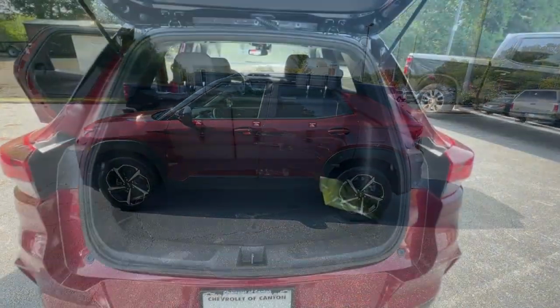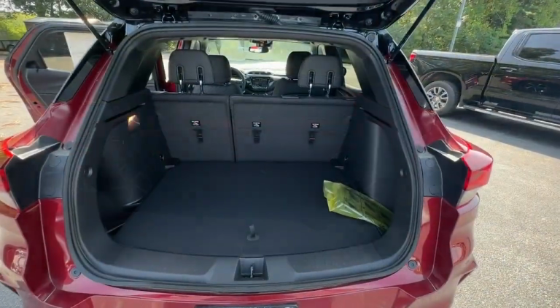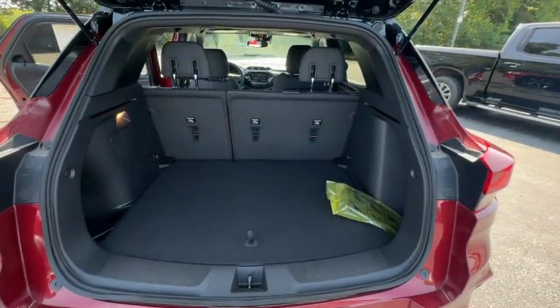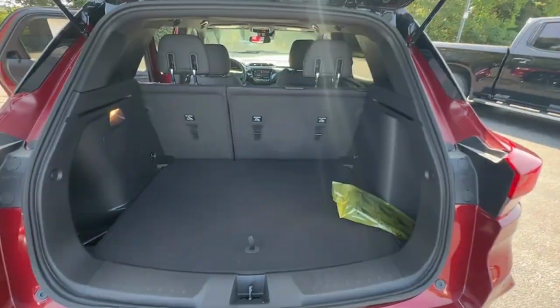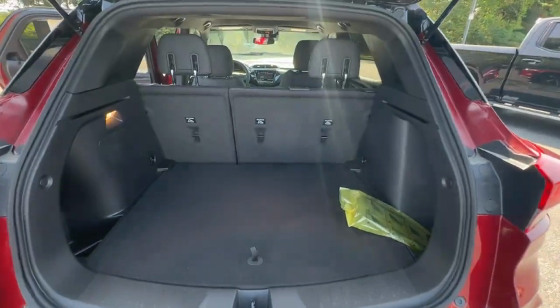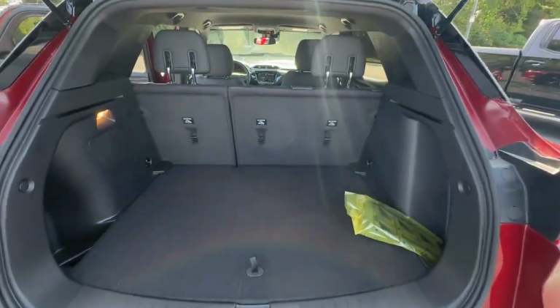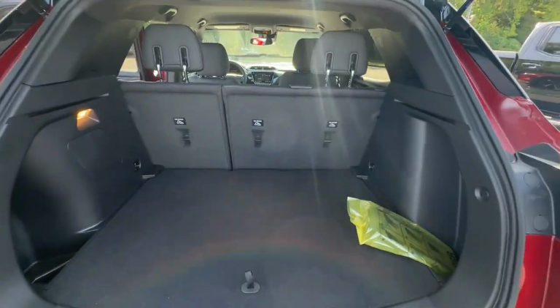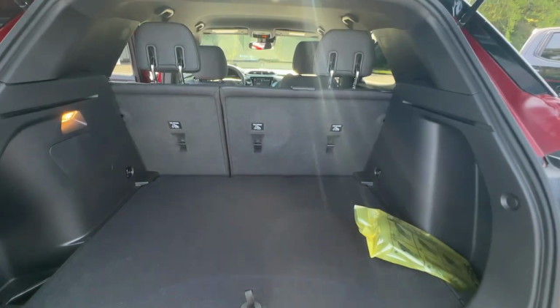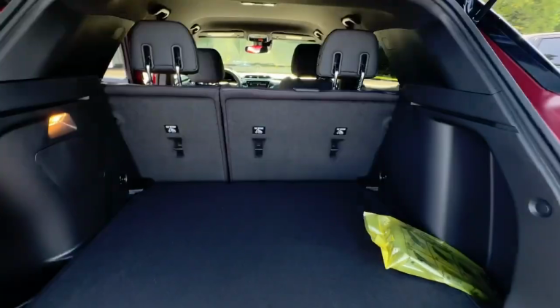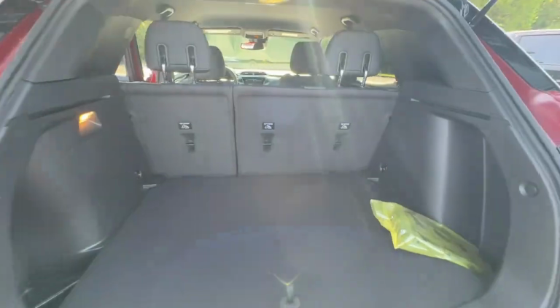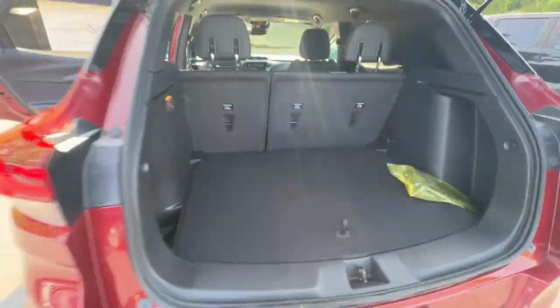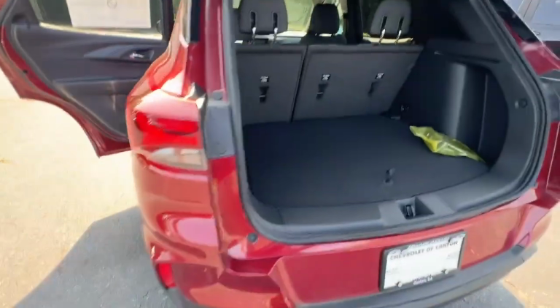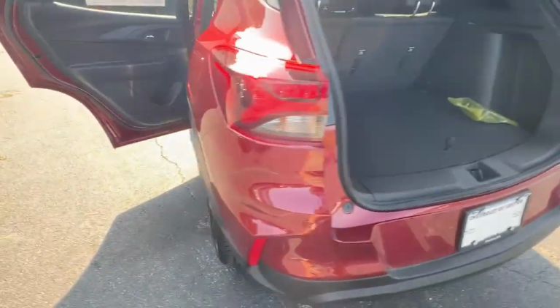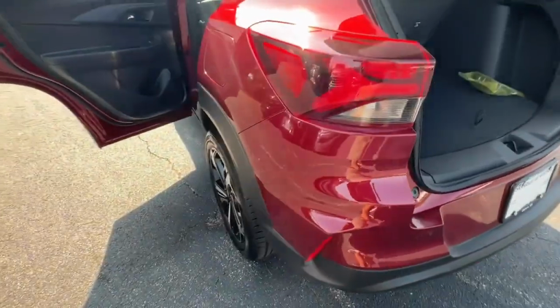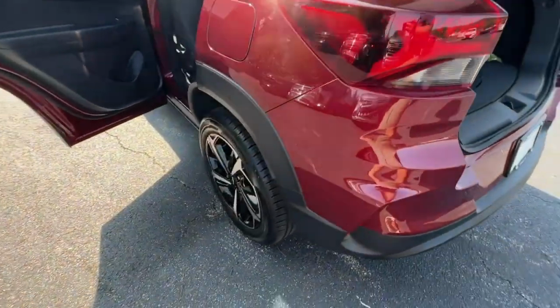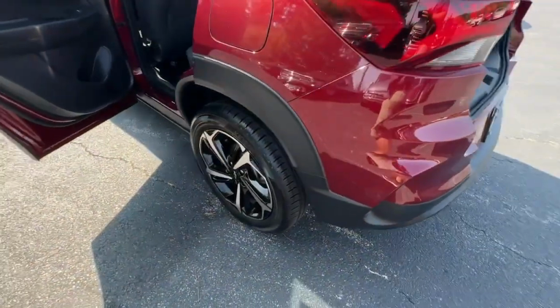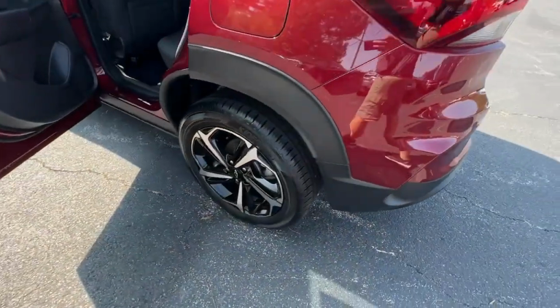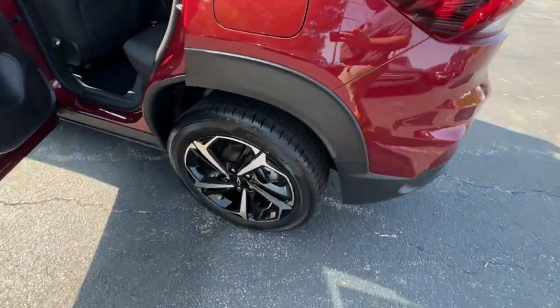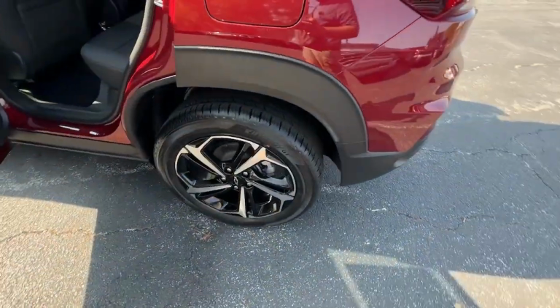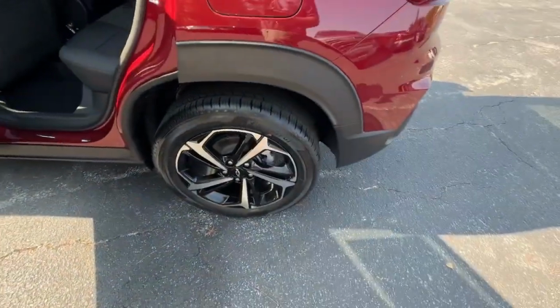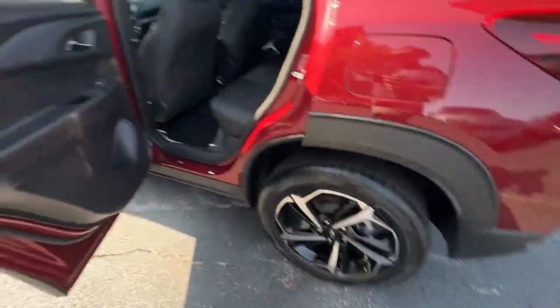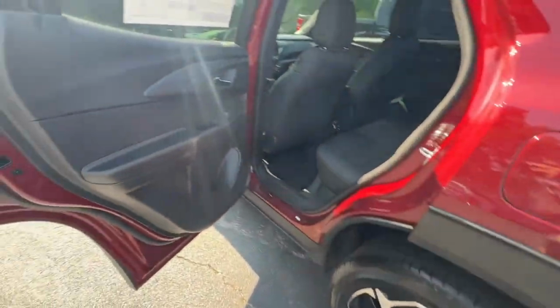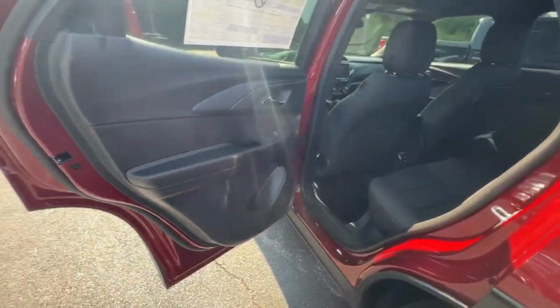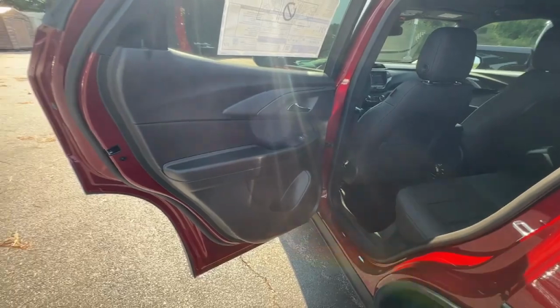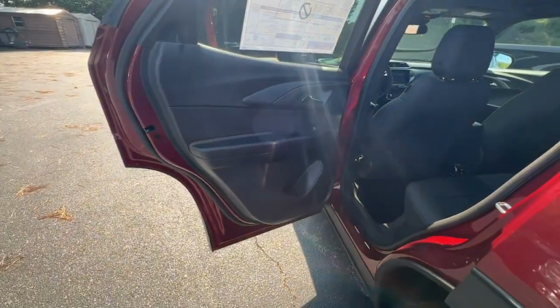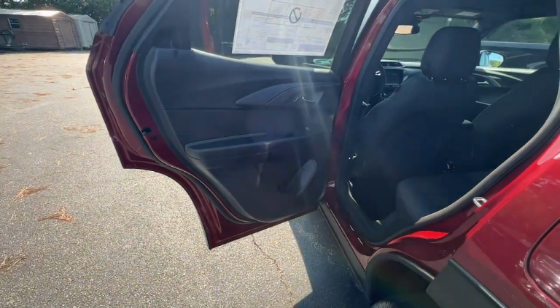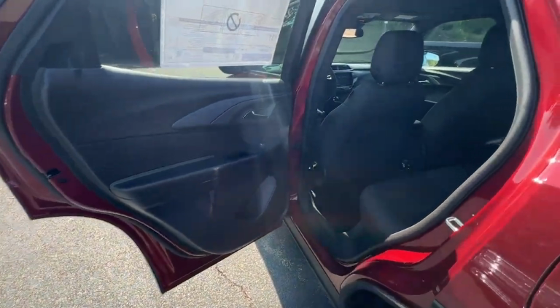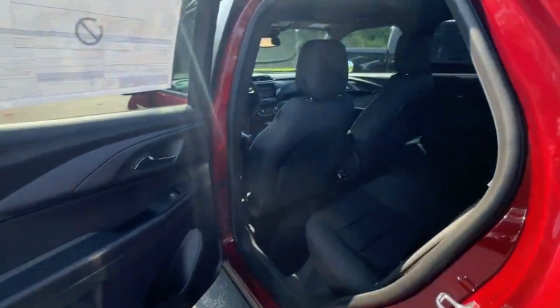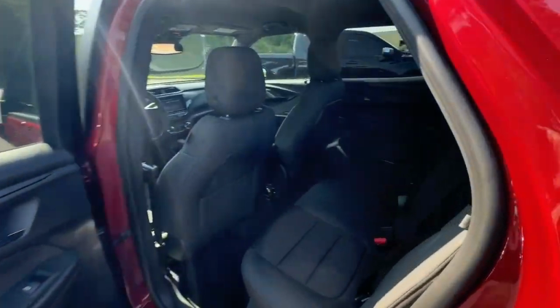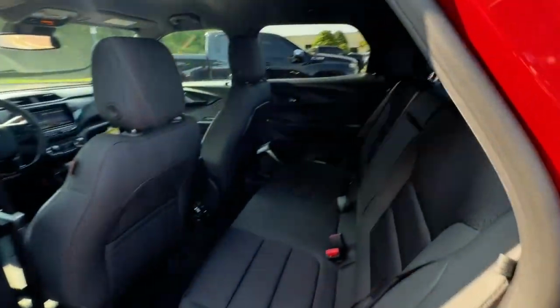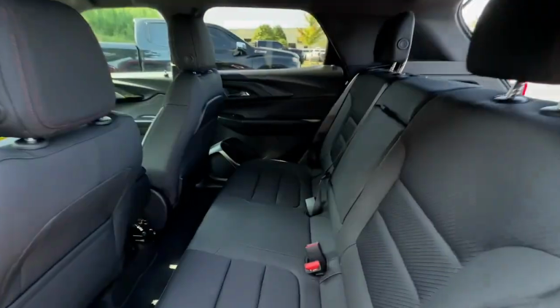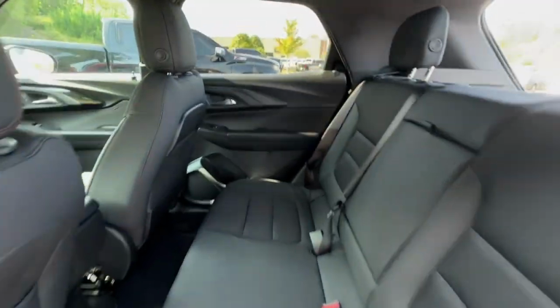Lane departure warning, keyless entry, backup camera, remote engine start, heated mirrors, and fog lamps. Small meets sensational in this stylish, versatile Trailblazer.